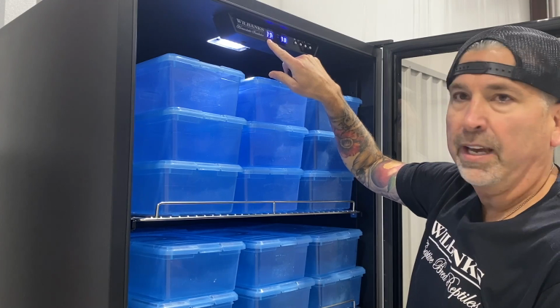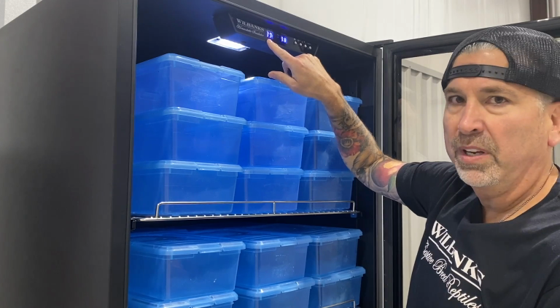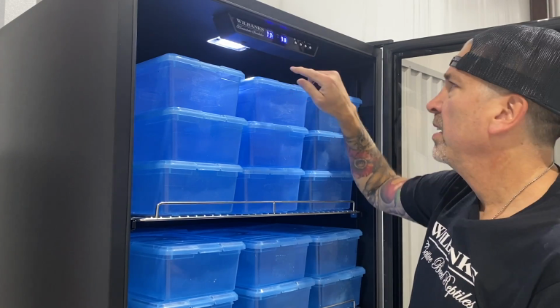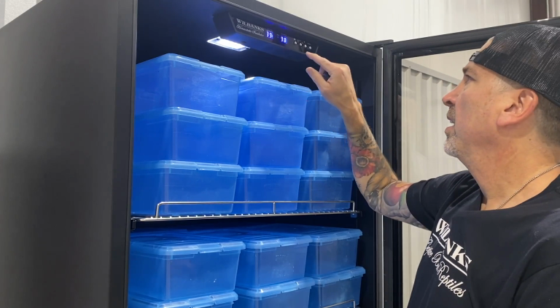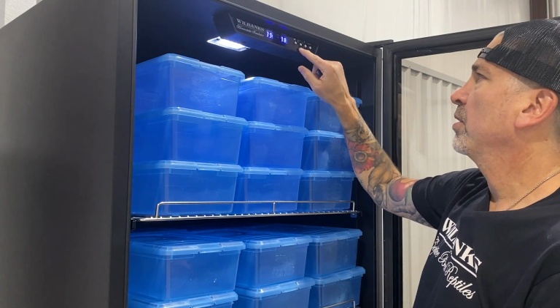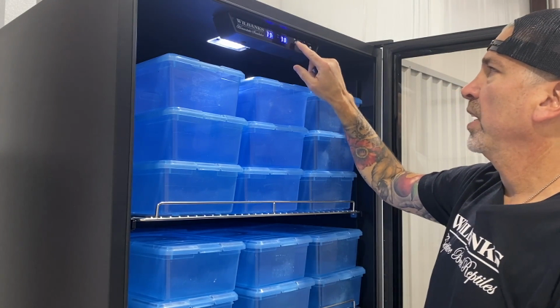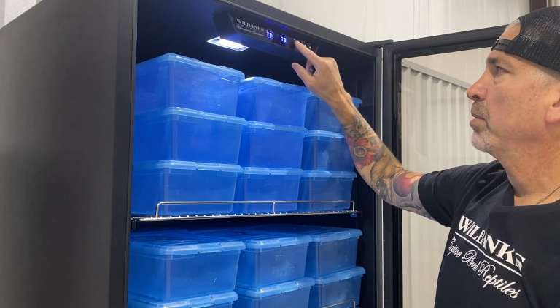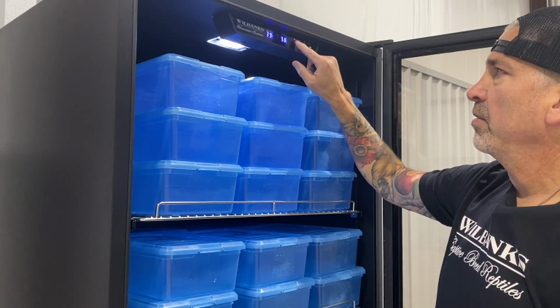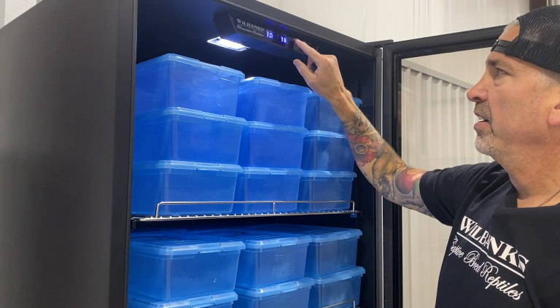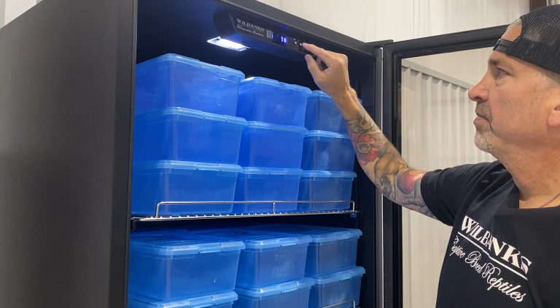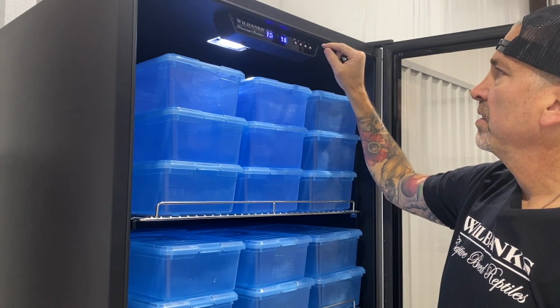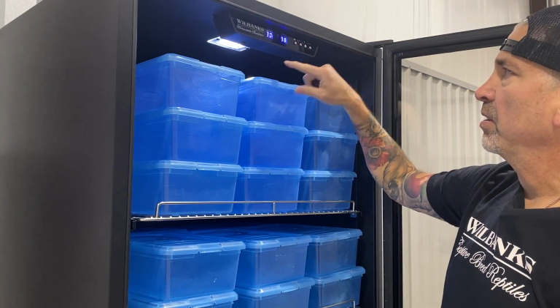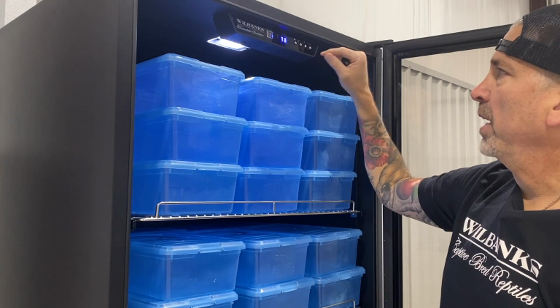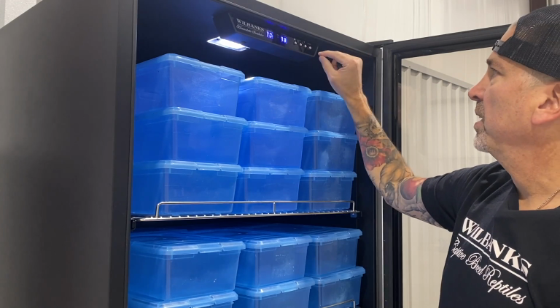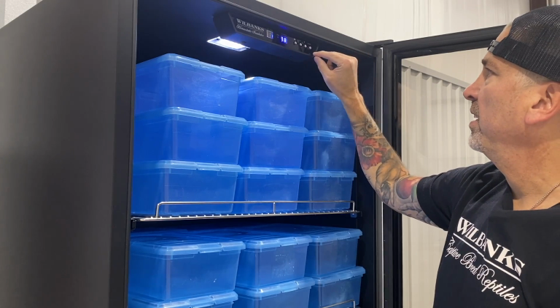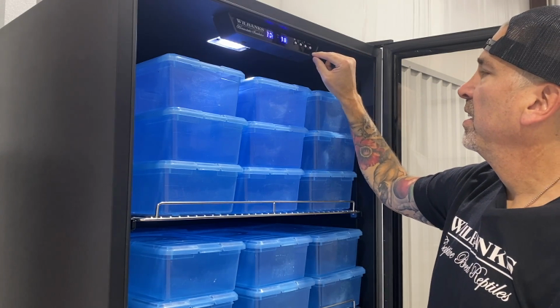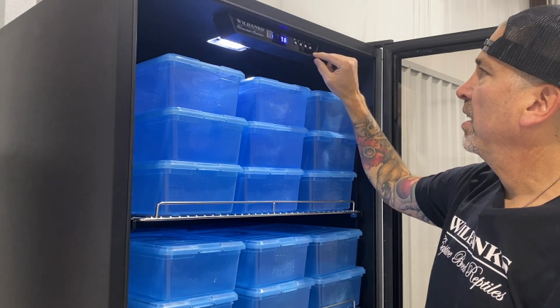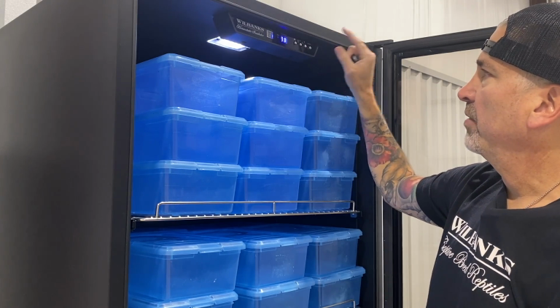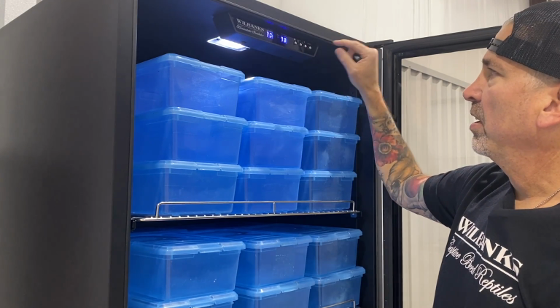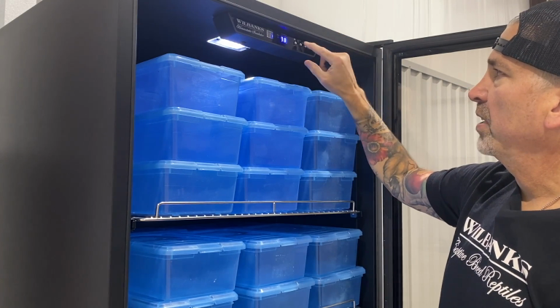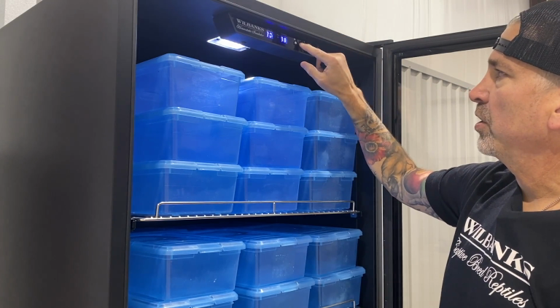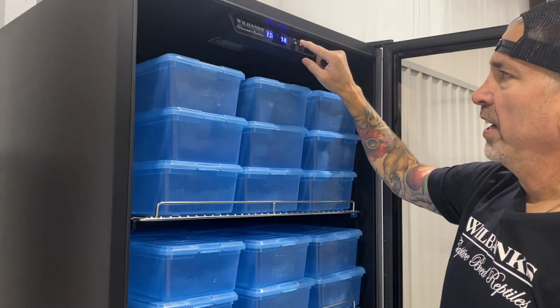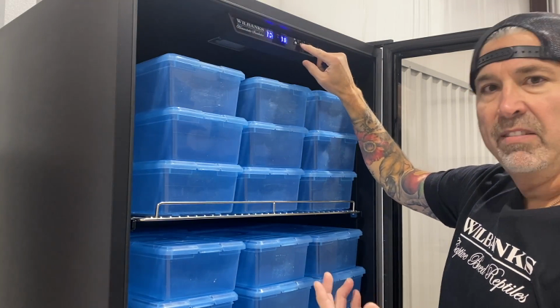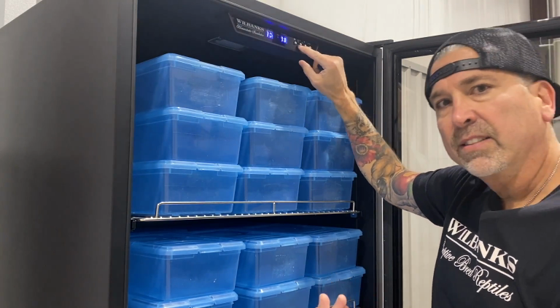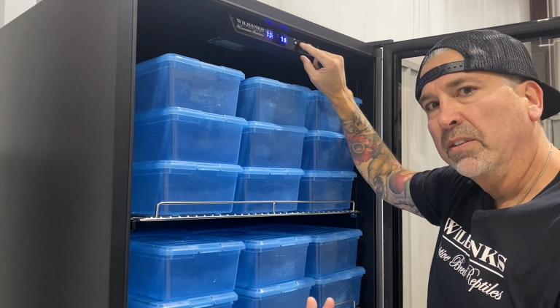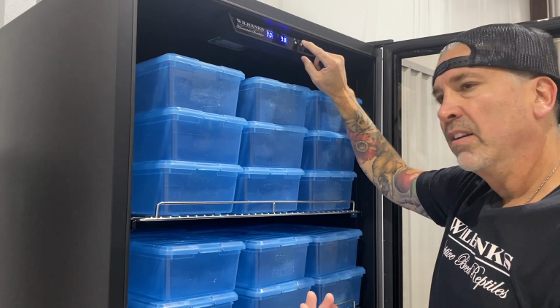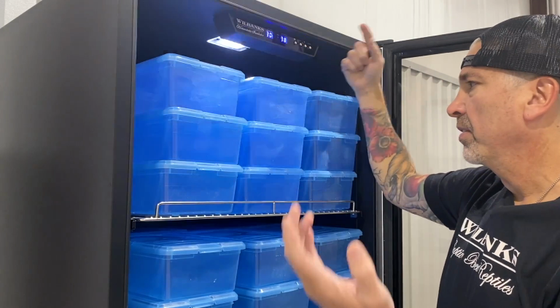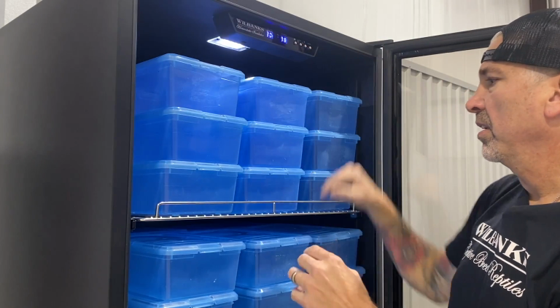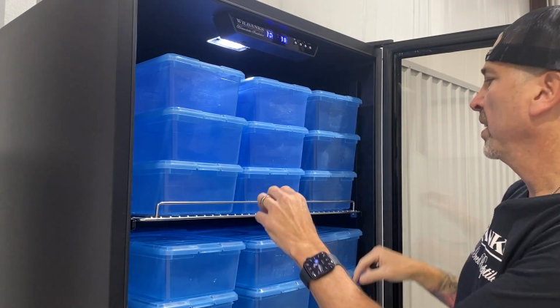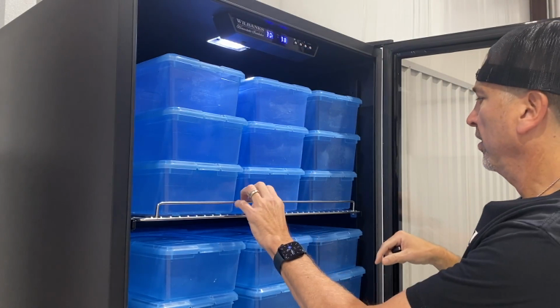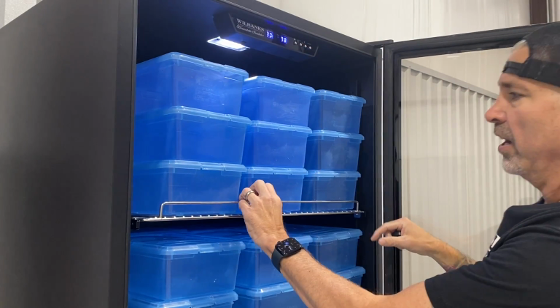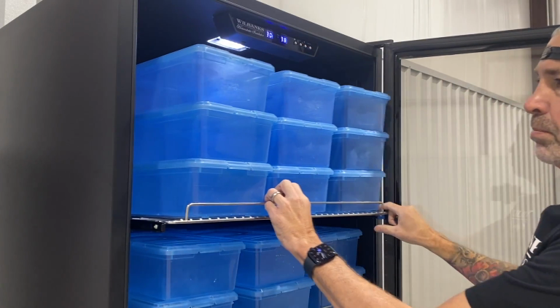You can adjust the temperature up or down right here — I'll turn it back up to 90. You have your on/off switch, and you can turn the built-in LED lights off or on. The shelves pull out so you have easy access to your clutches.